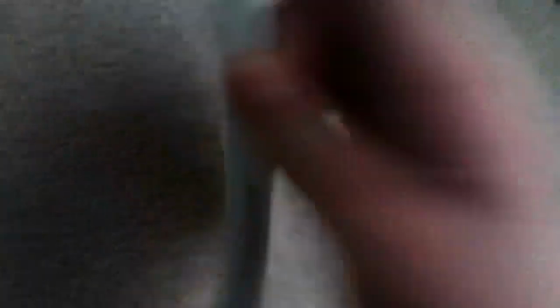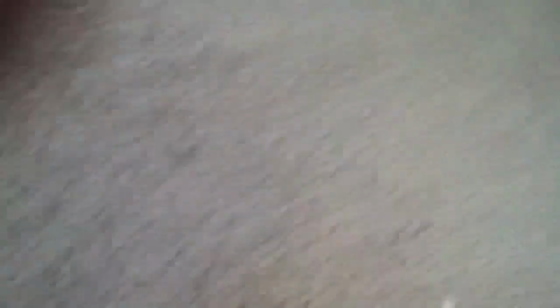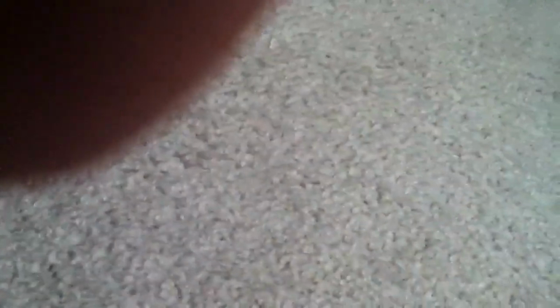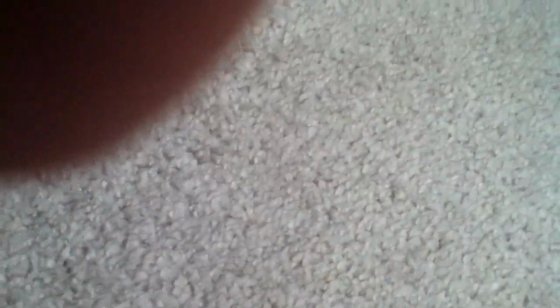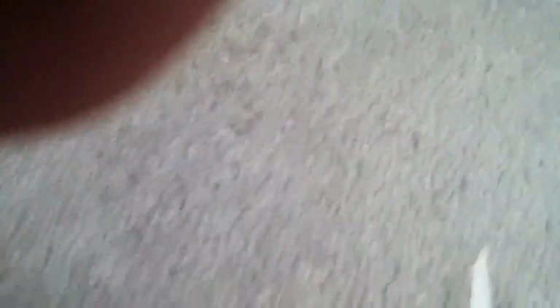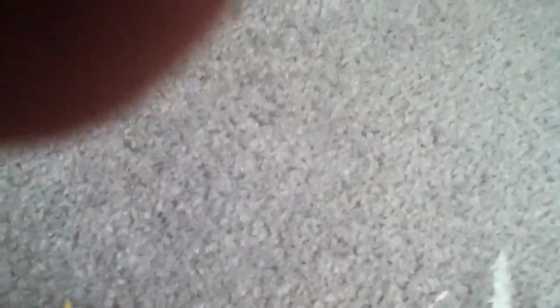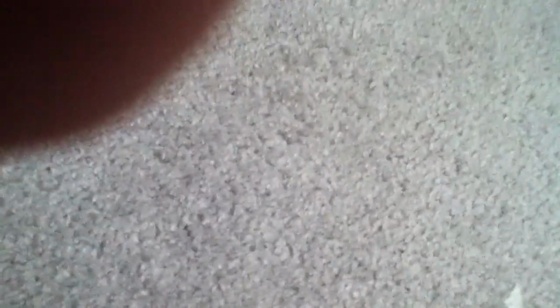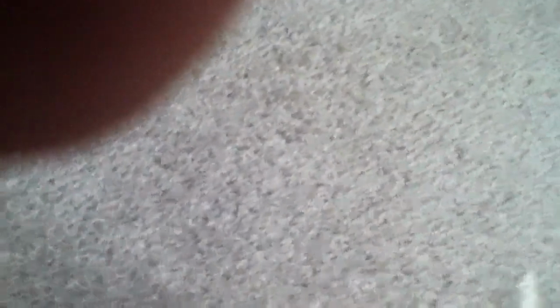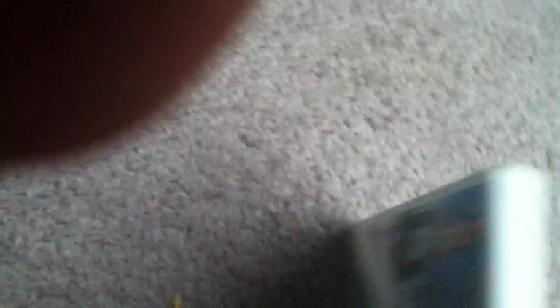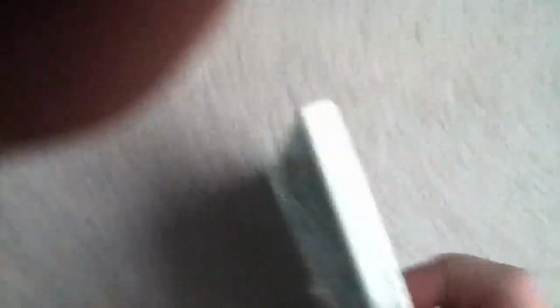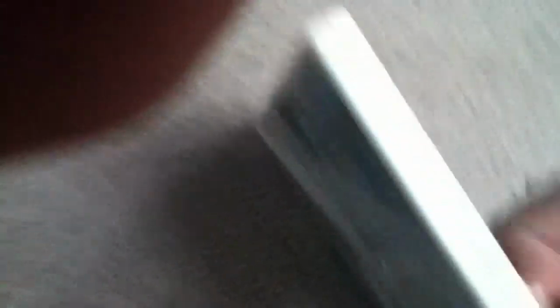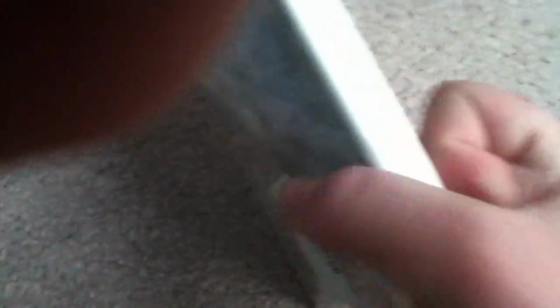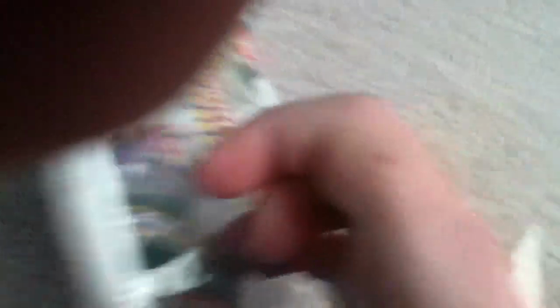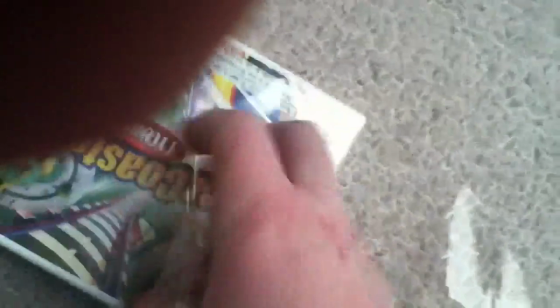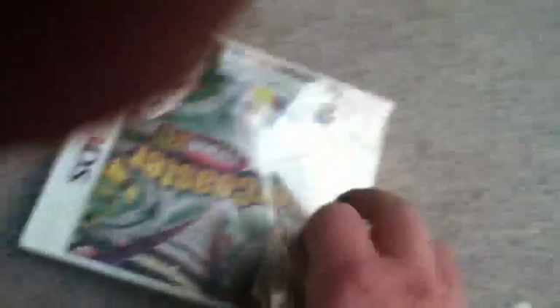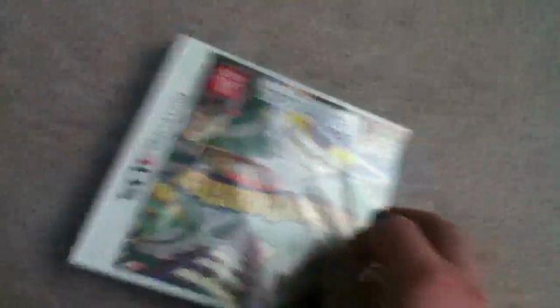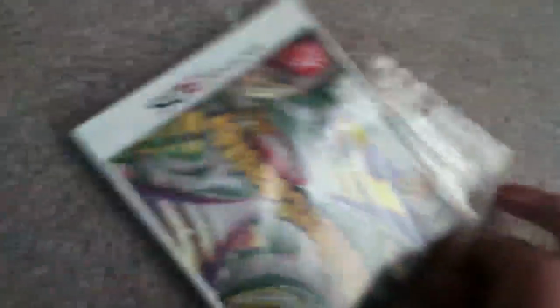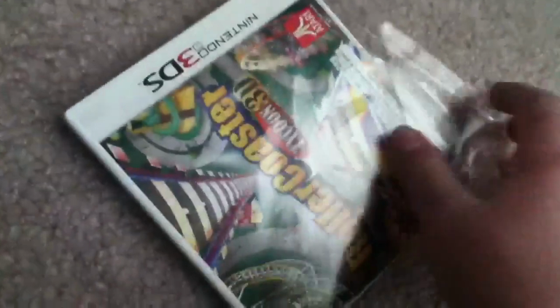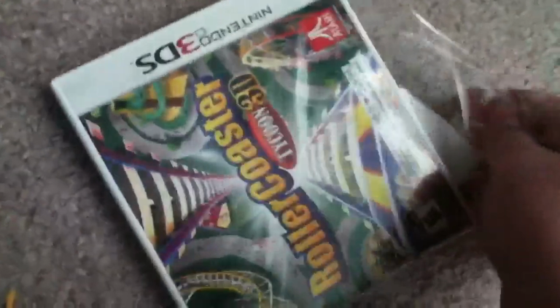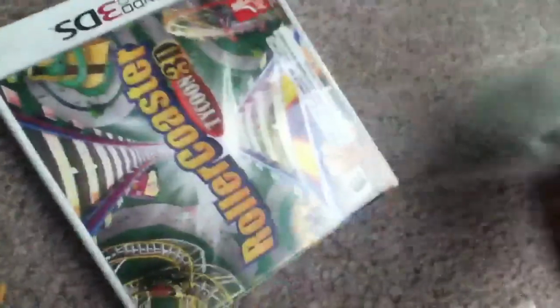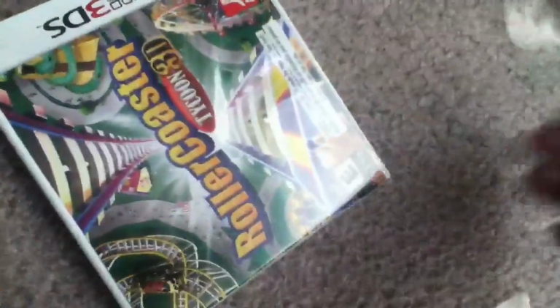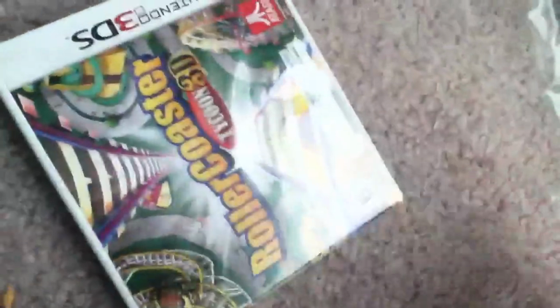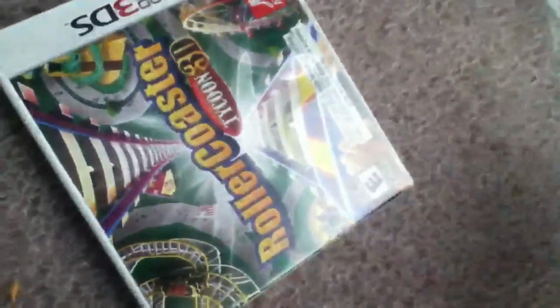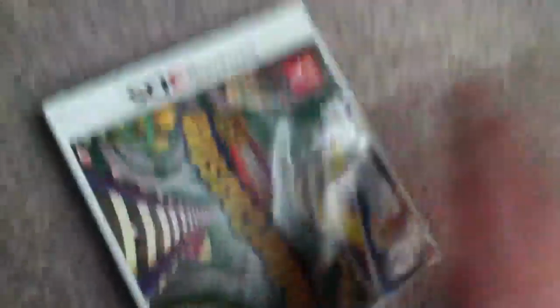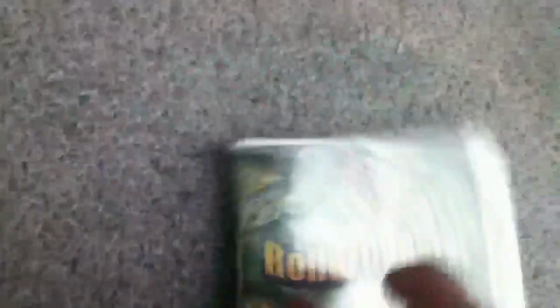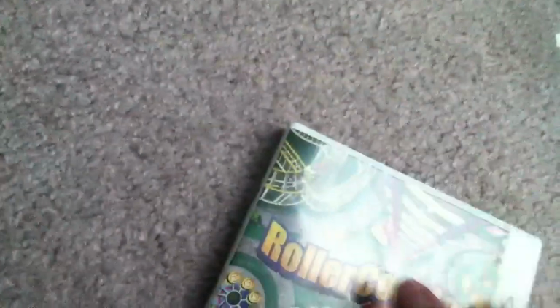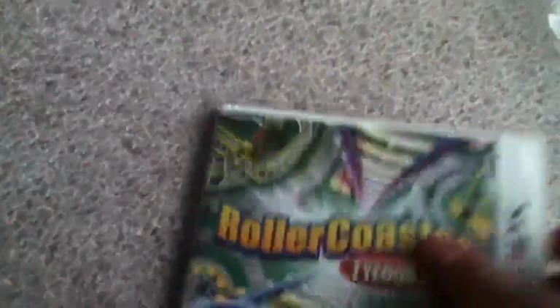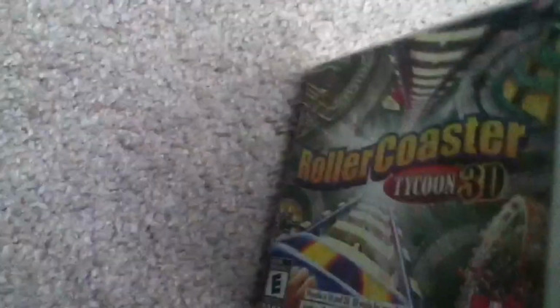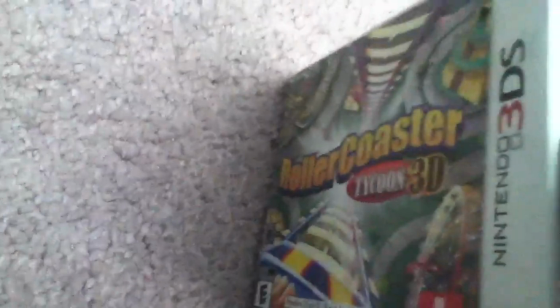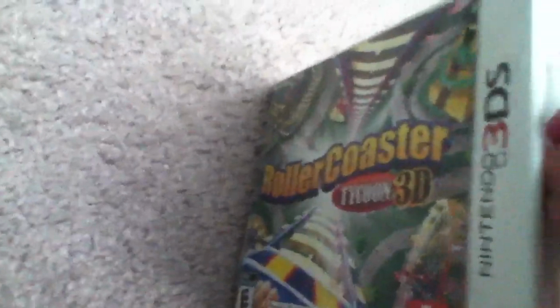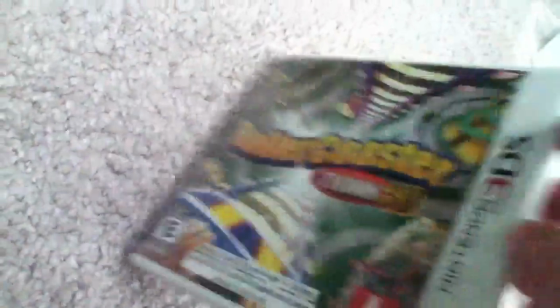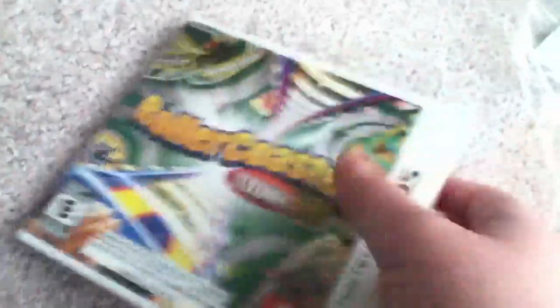I don't know how good it'll be, because it's going to be for 3DS. I've seen some videos, it seemed like it was going to be pretty fun. The graphics aren't the best, but the way I see it, it's going to be on a 3DS, and 3DS isn't going to be able to handle Rollercoaster Tycoon 3.